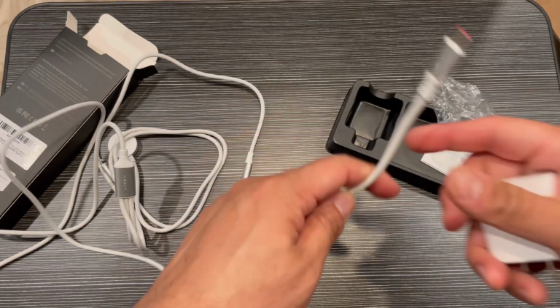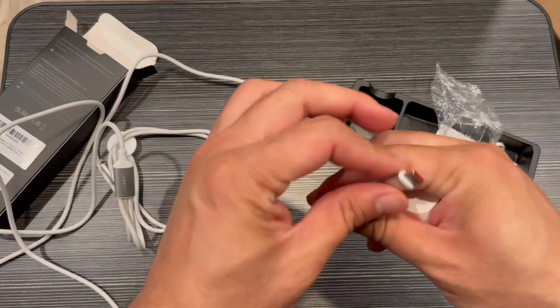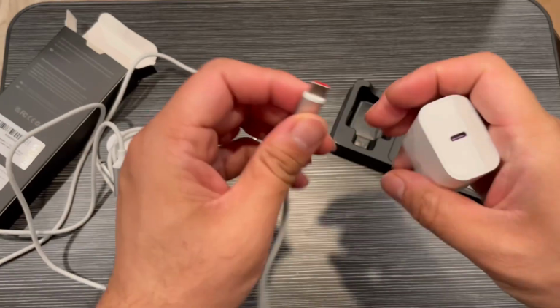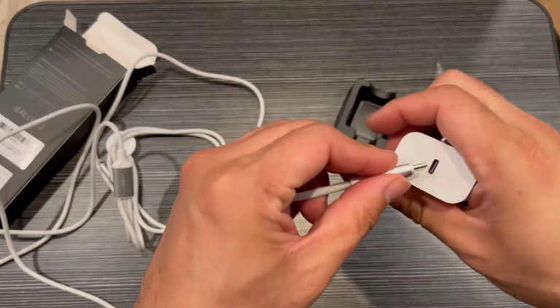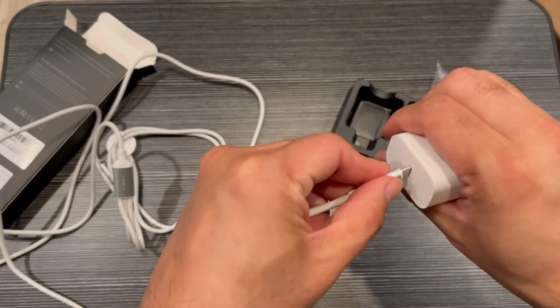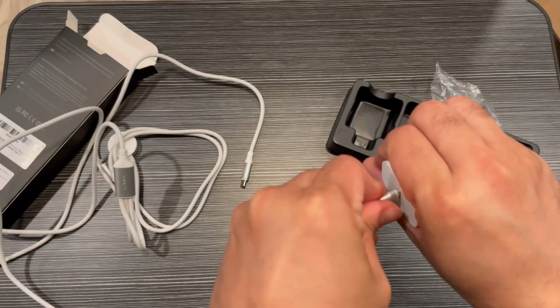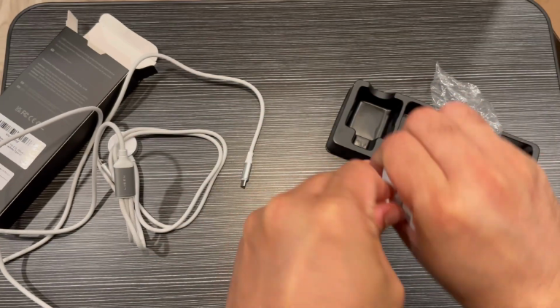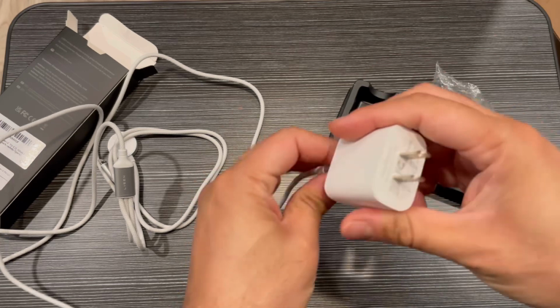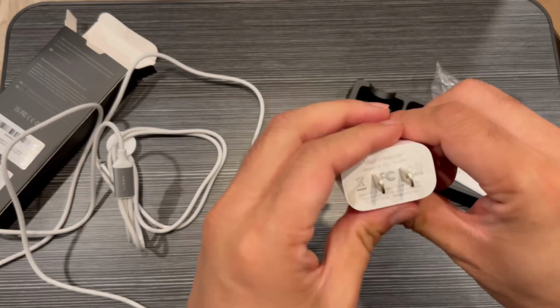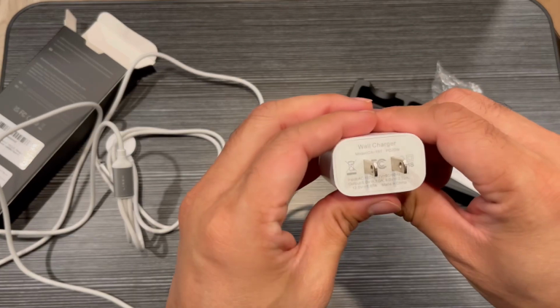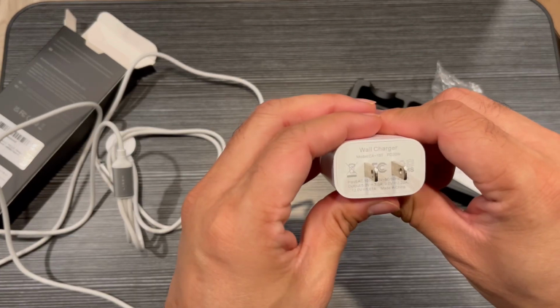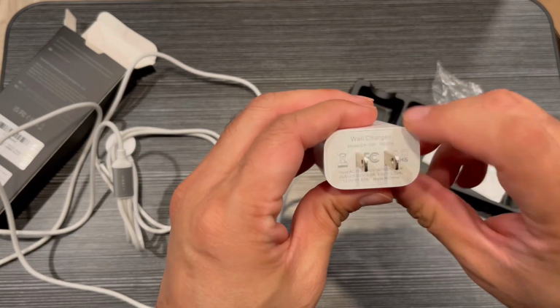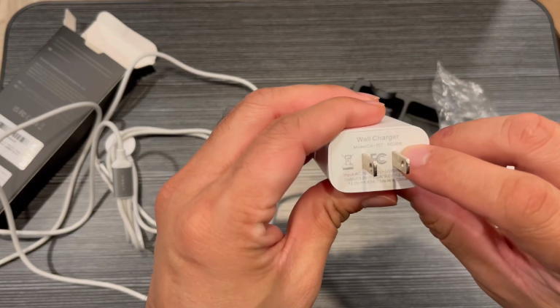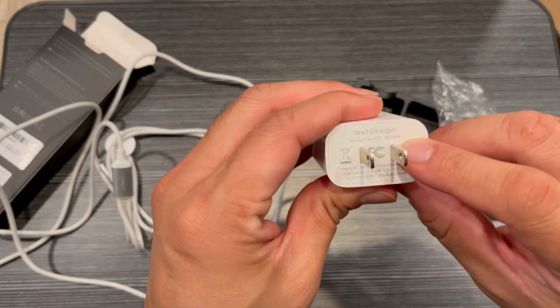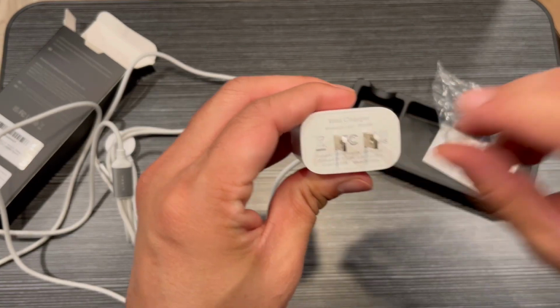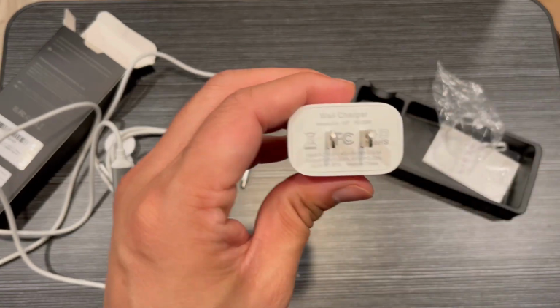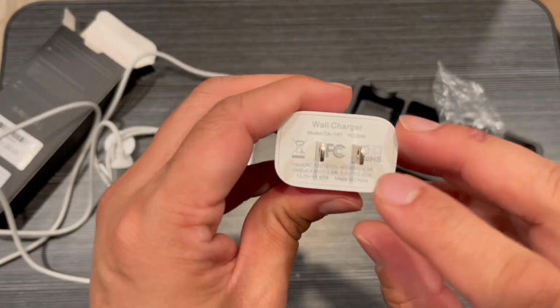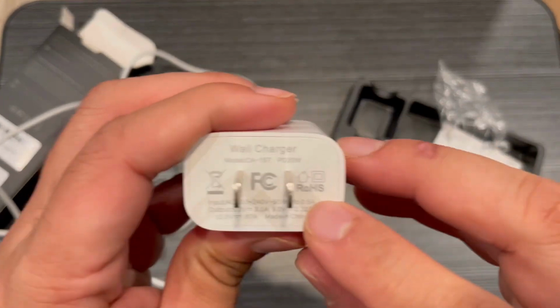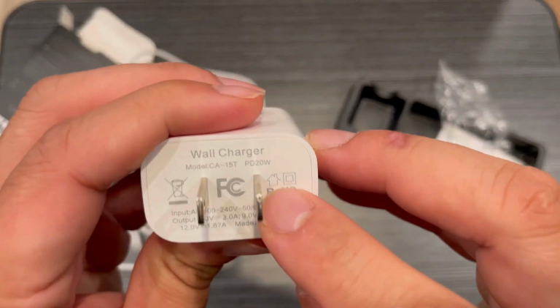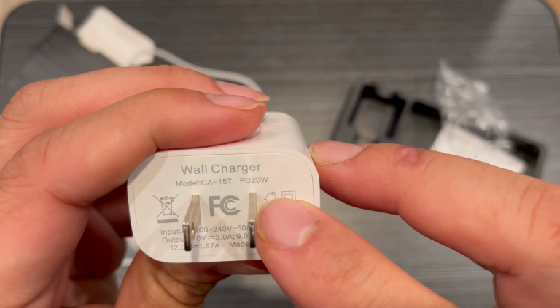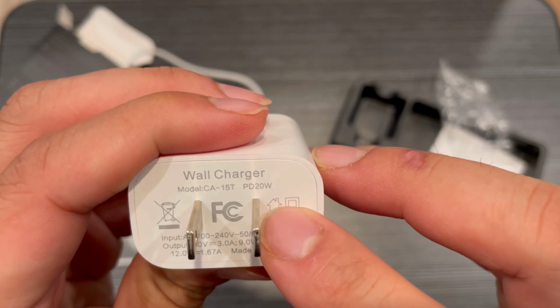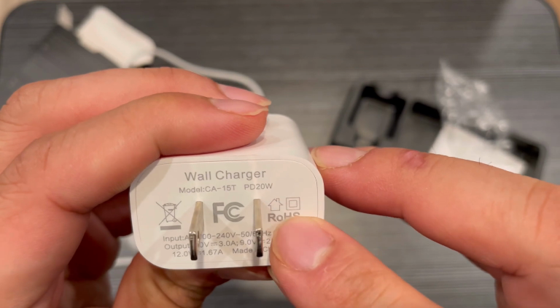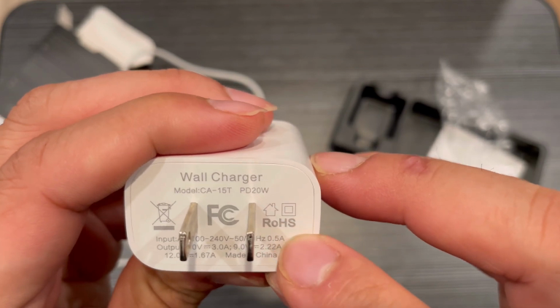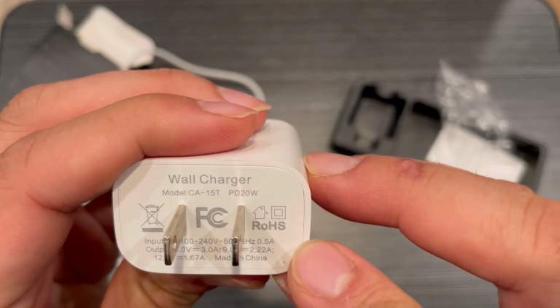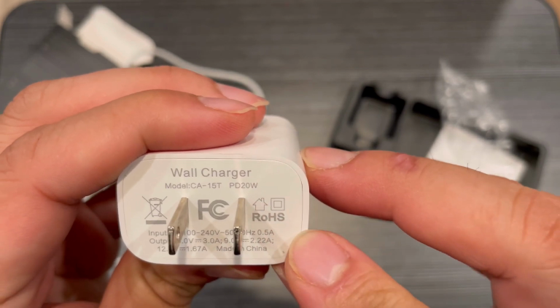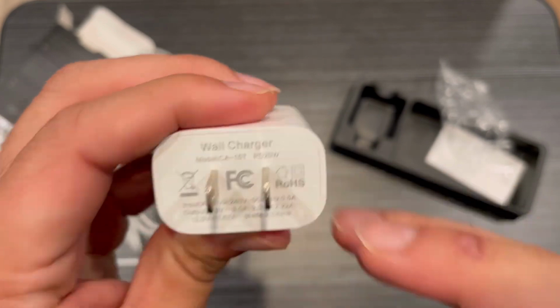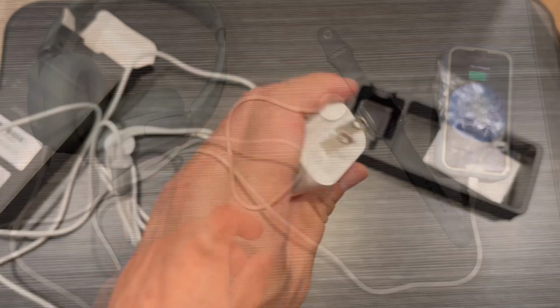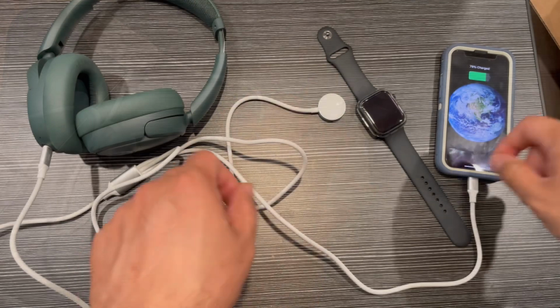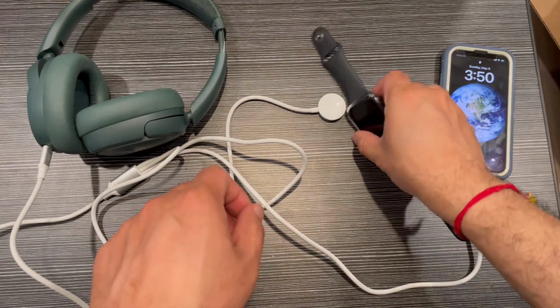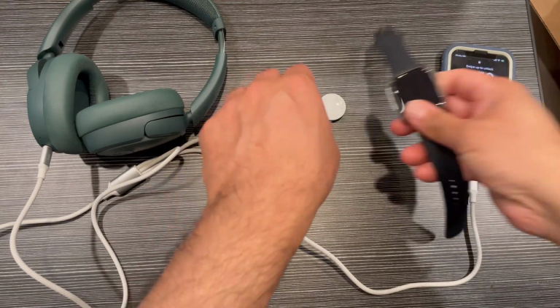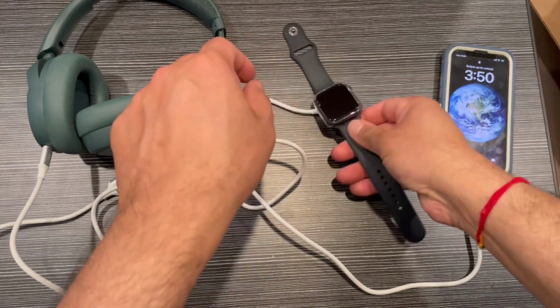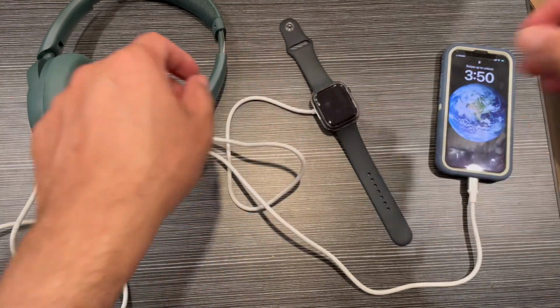You can also charge AirPods with the USB-C or any USB-C device. The adapter comes with this wall charger and it supports up to 240 watts, so it can charge all heavy devices.